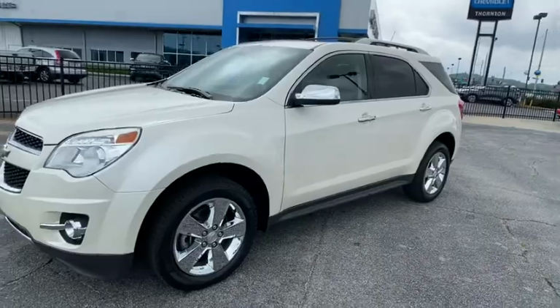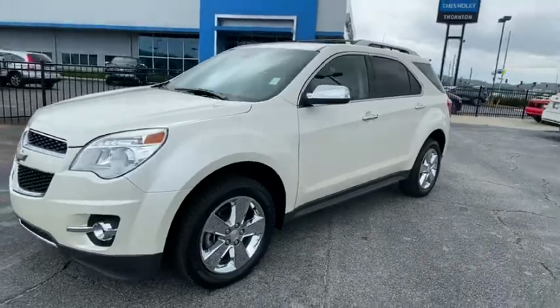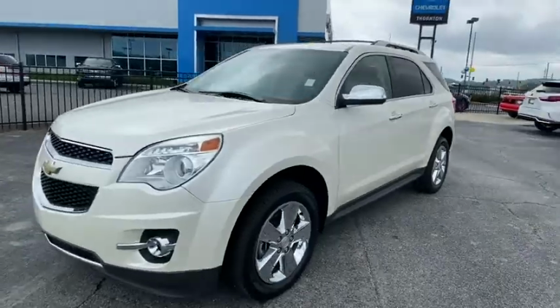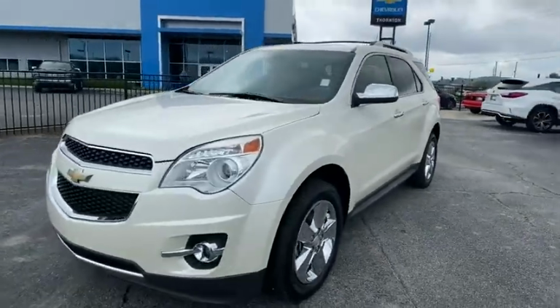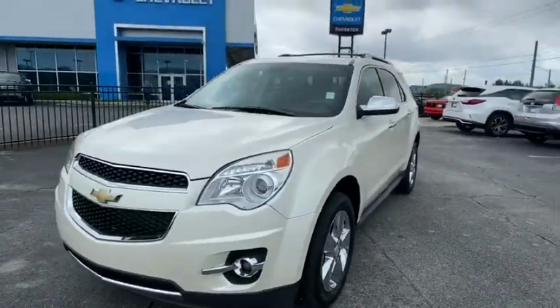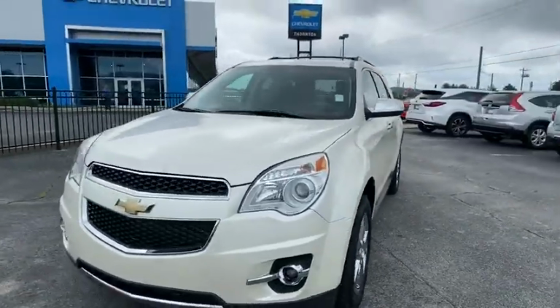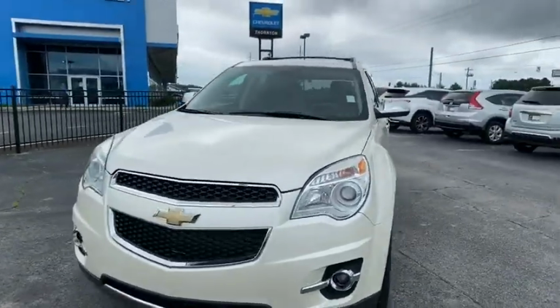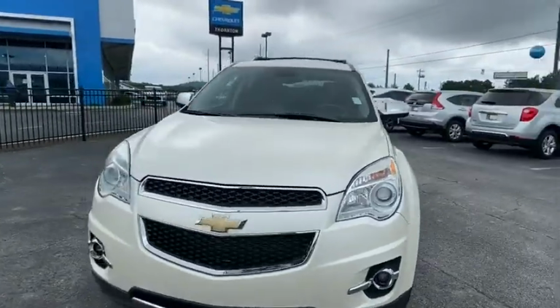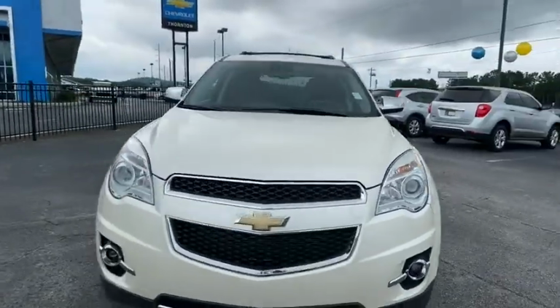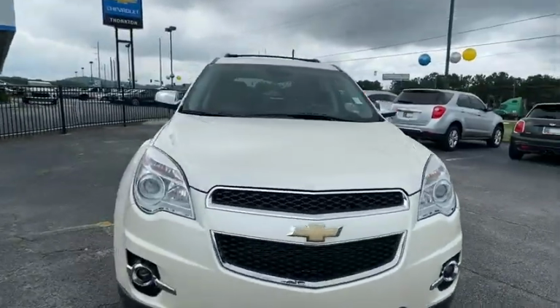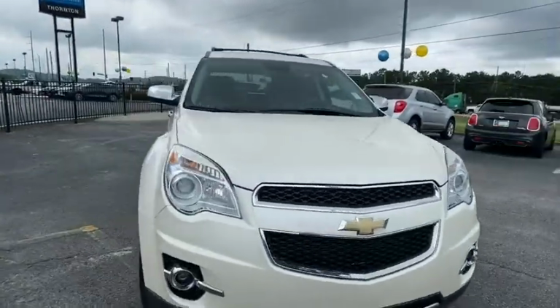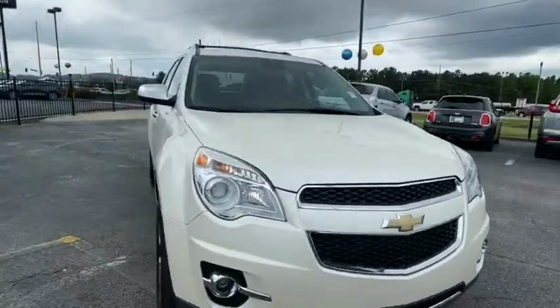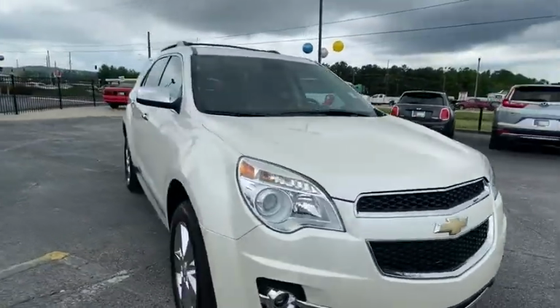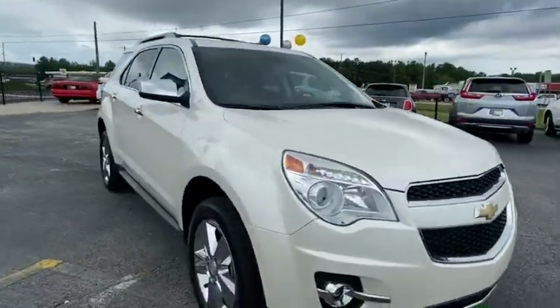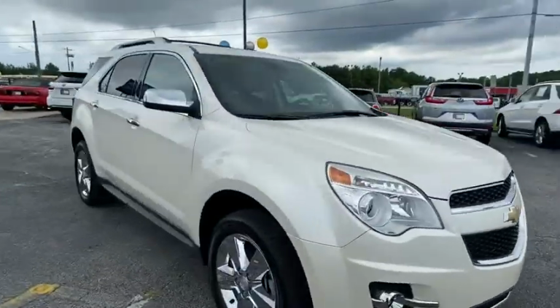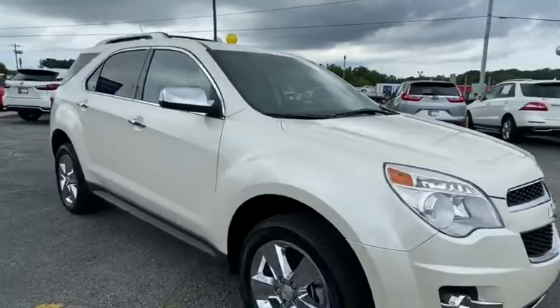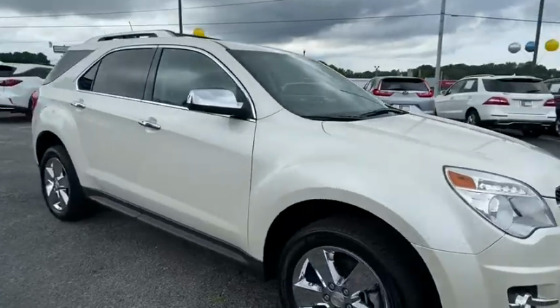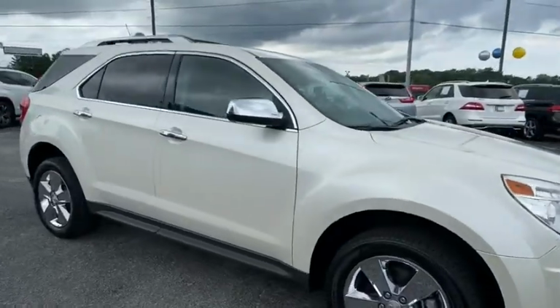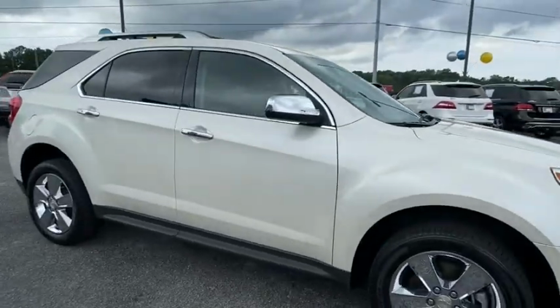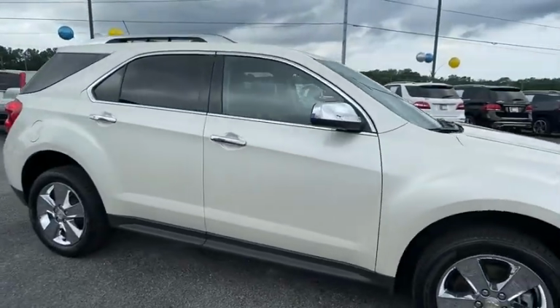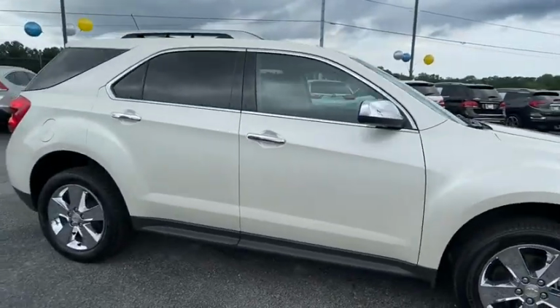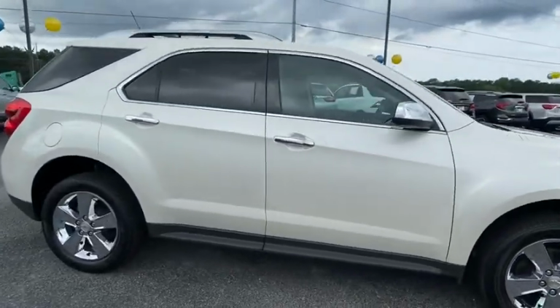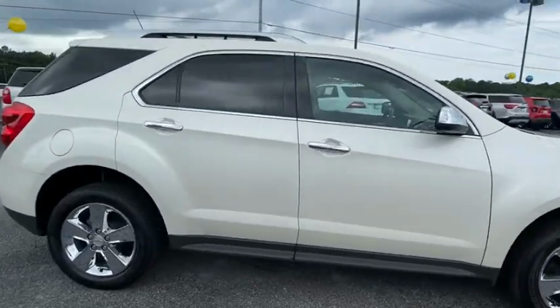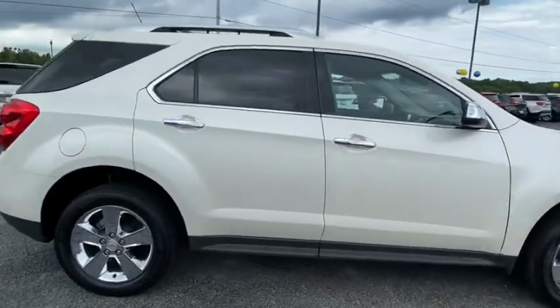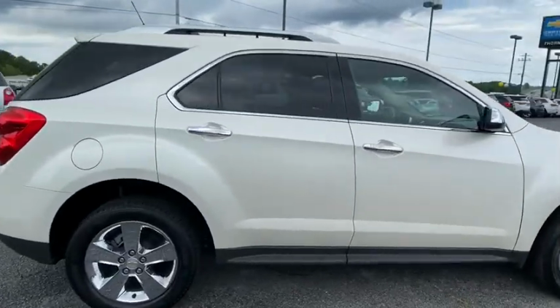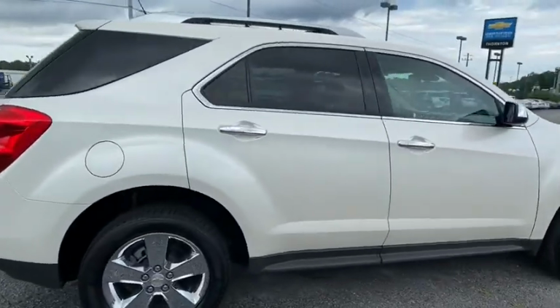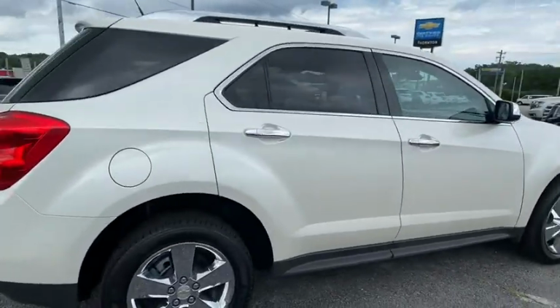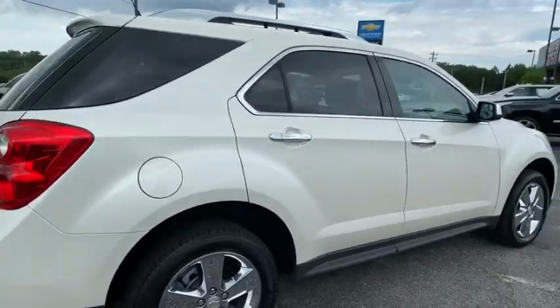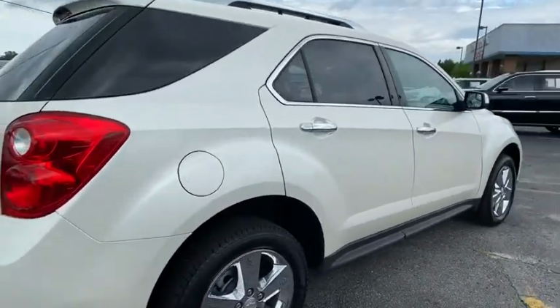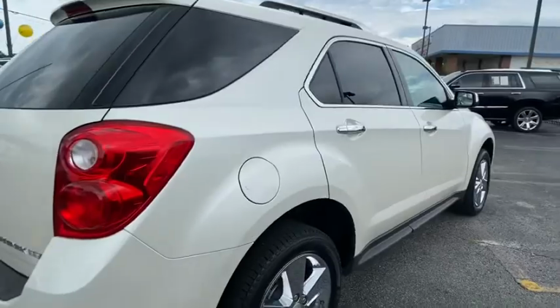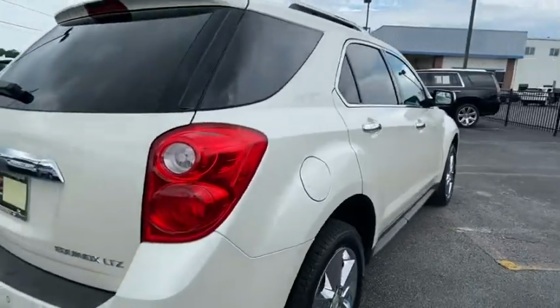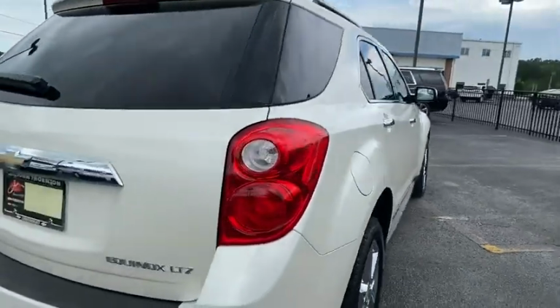Make a great choice today with the 2012 Chevrolet Equinox. Fuel efficiency, safety, and value equals the Chevy Equinox. This vehicle has less than 85,000 miles.